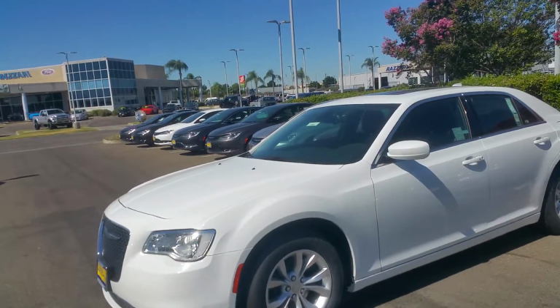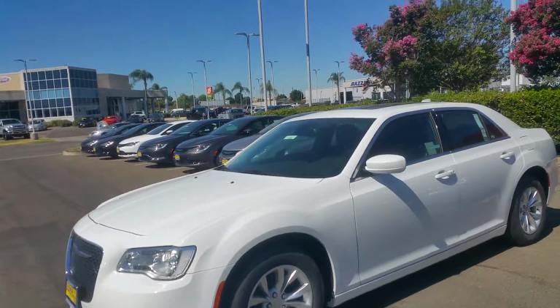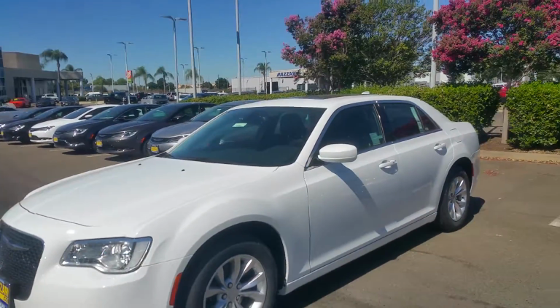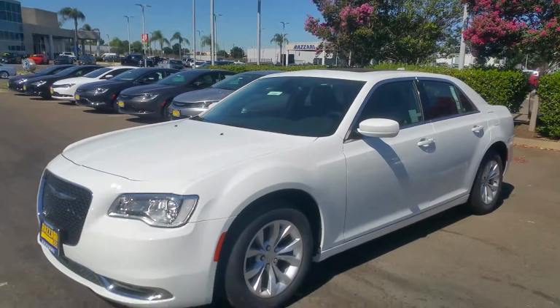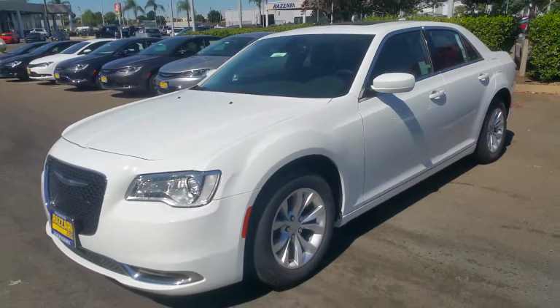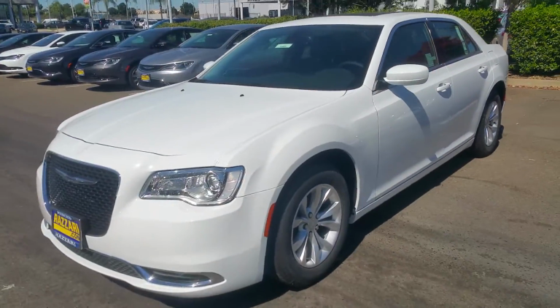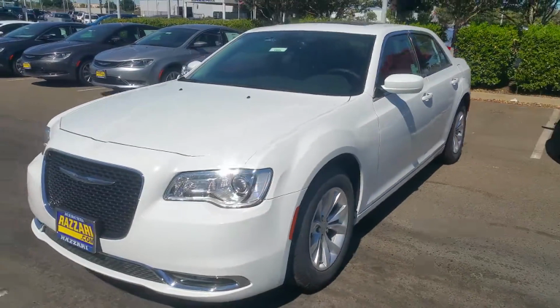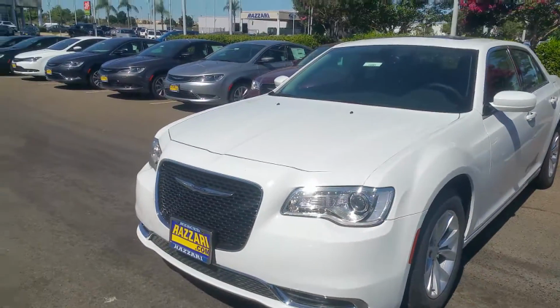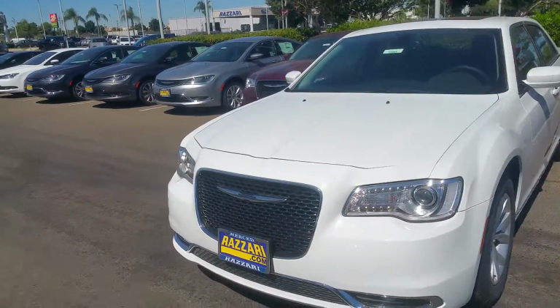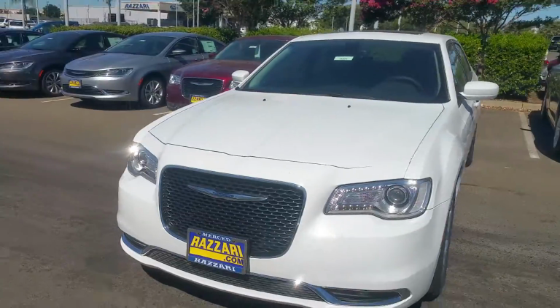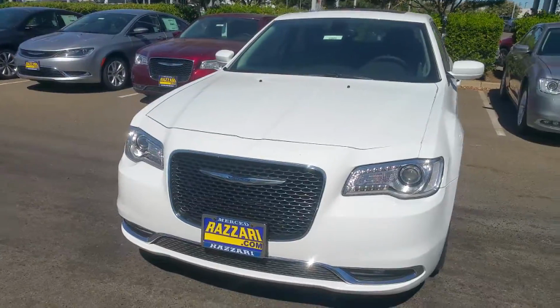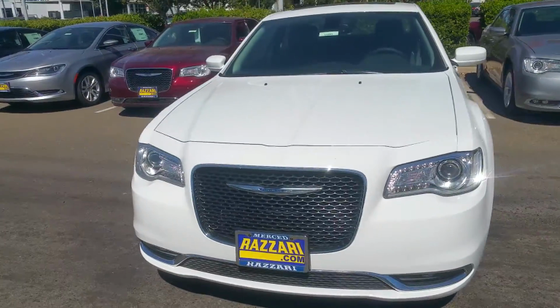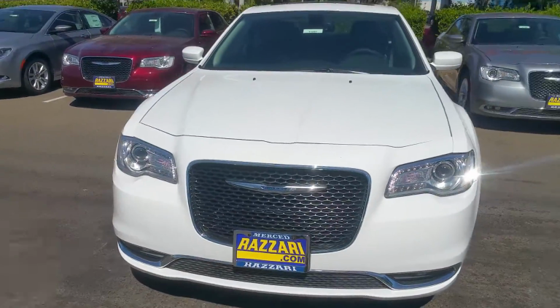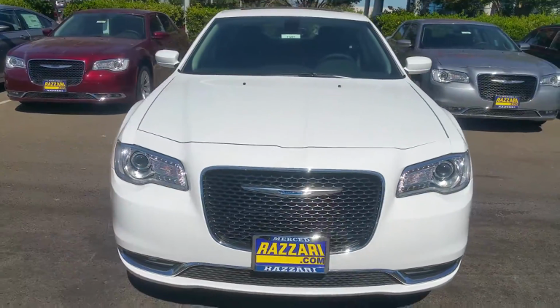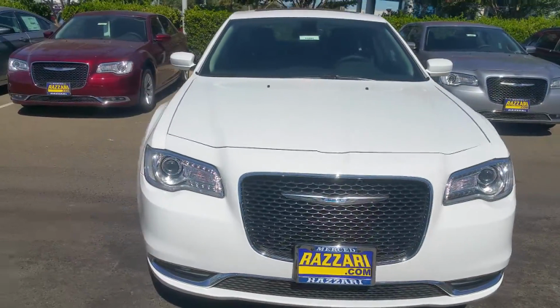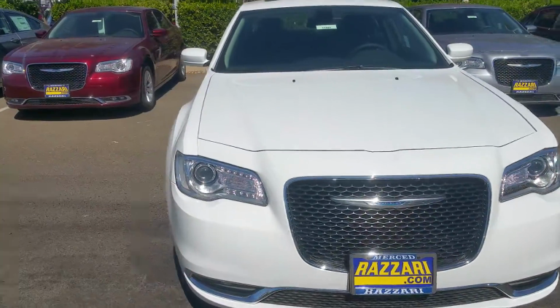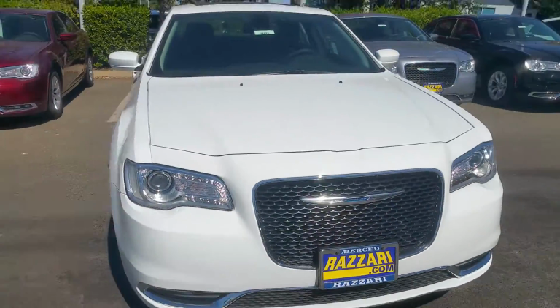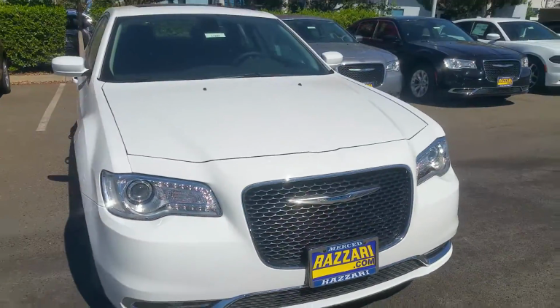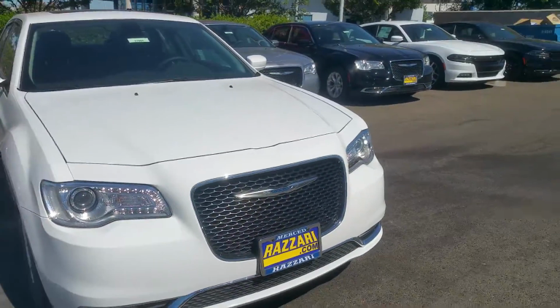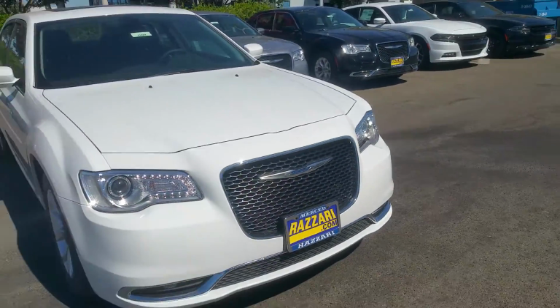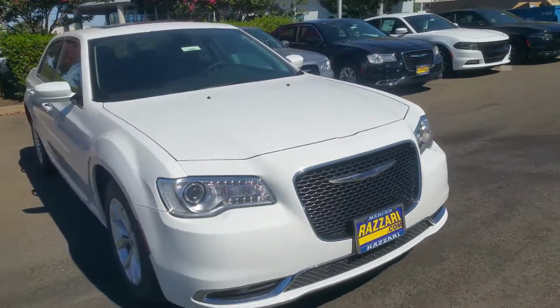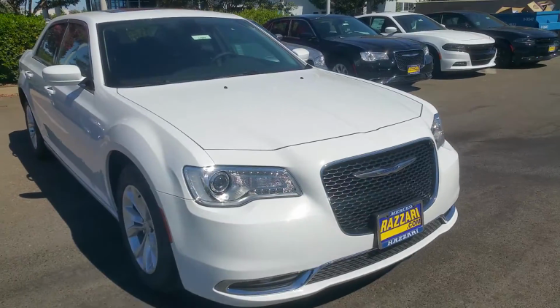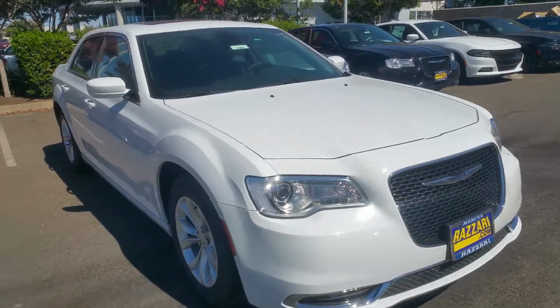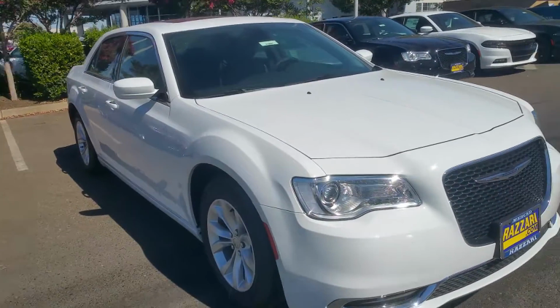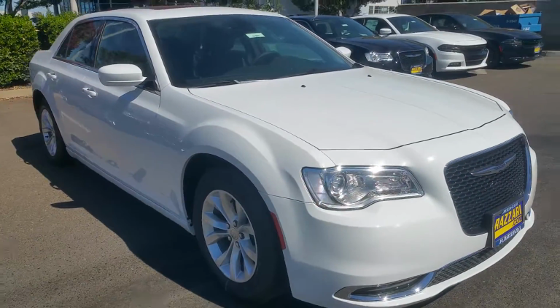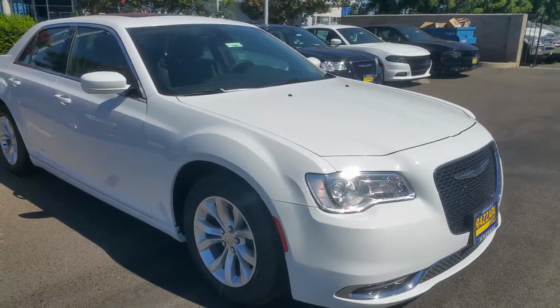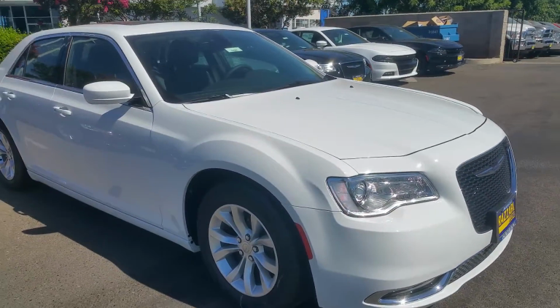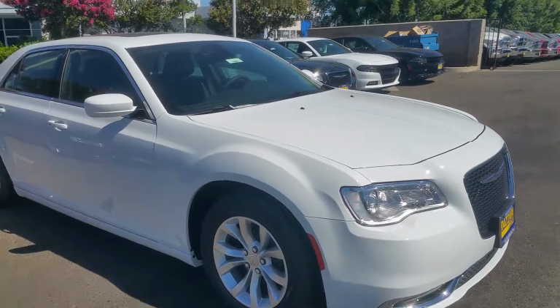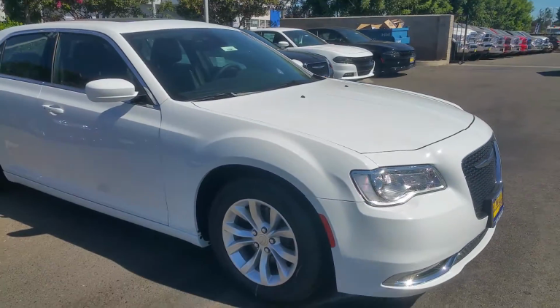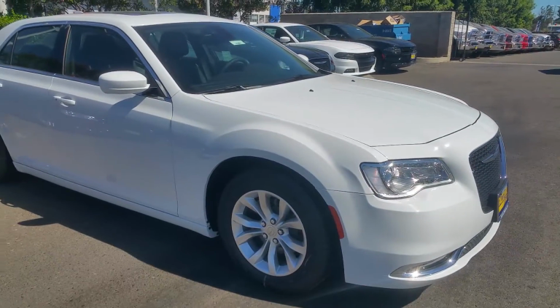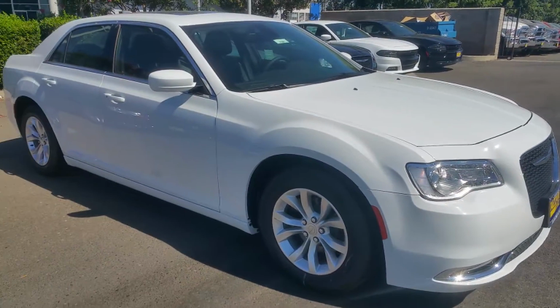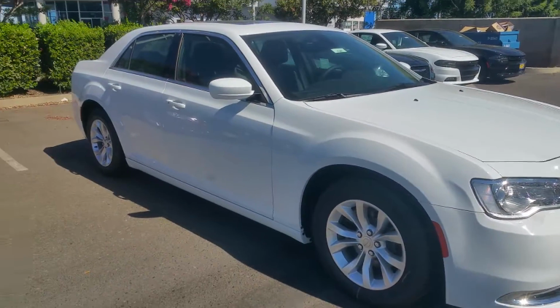Hello, good morning. My name is Carlos Hernandez. I work here for the Rosario Auto Center's internet department. I'm making this quick video because you inquired on one of our 2016 Chrysler 300 vehicles.